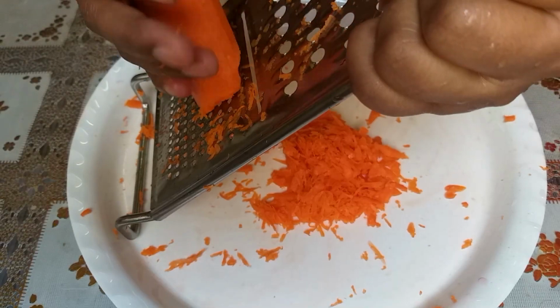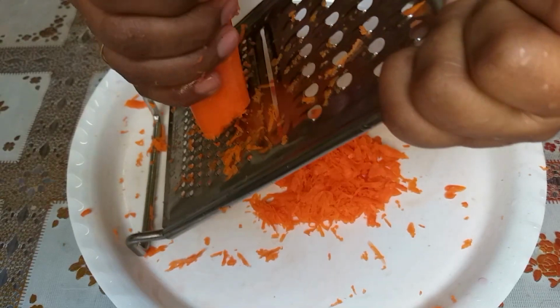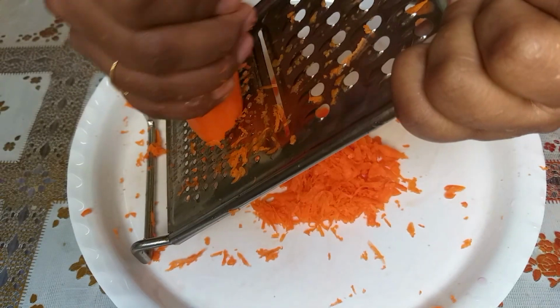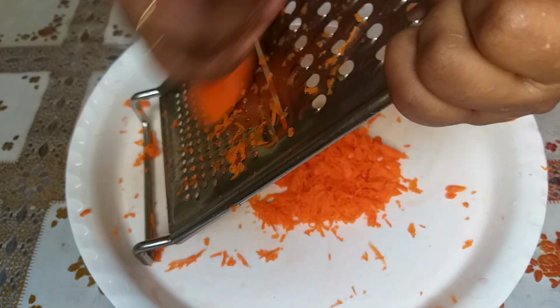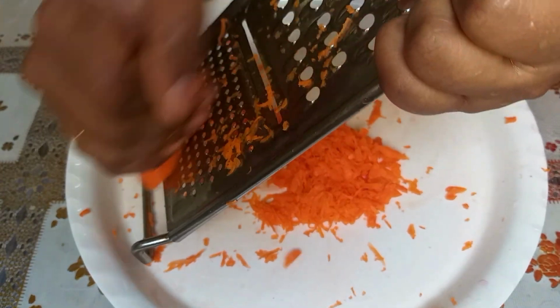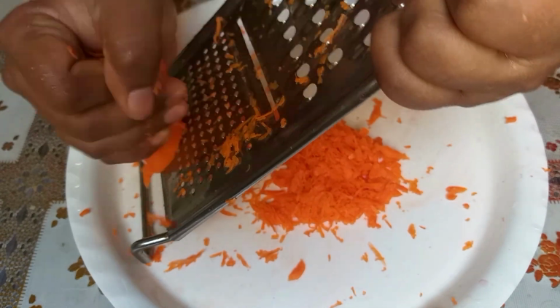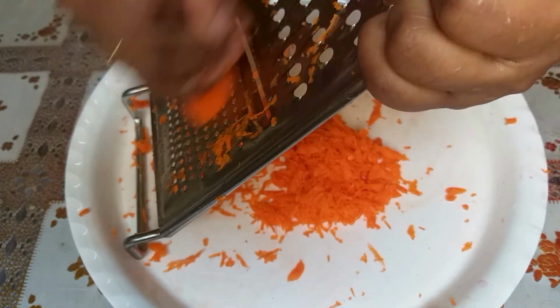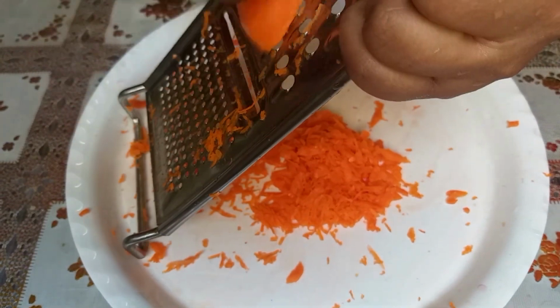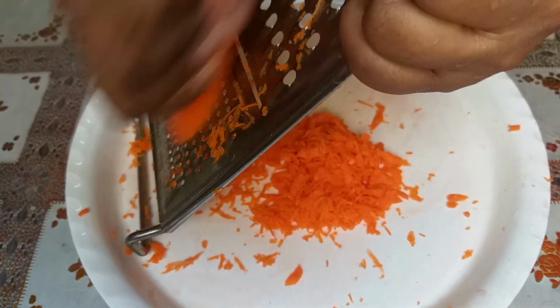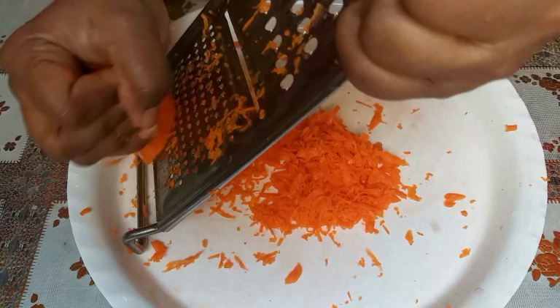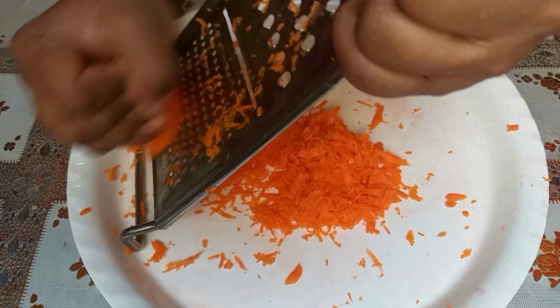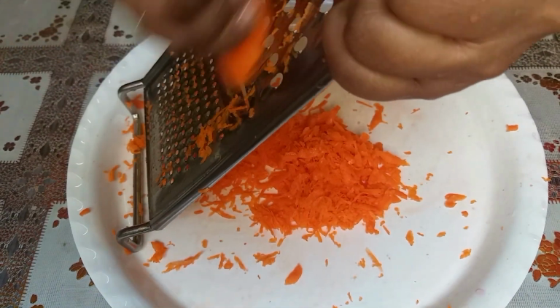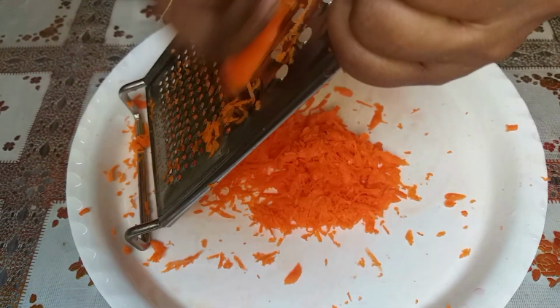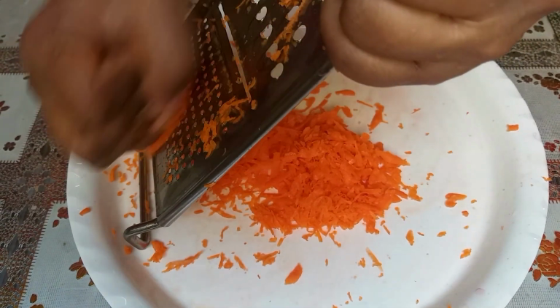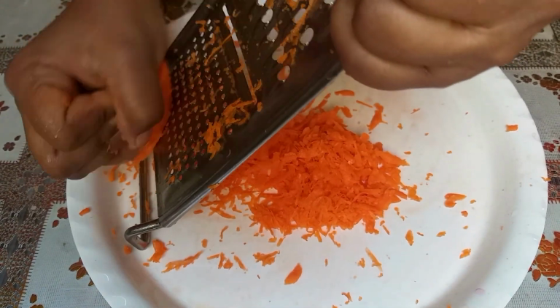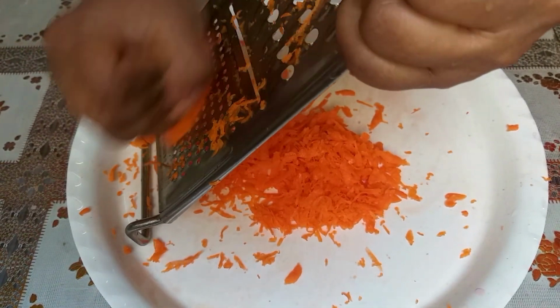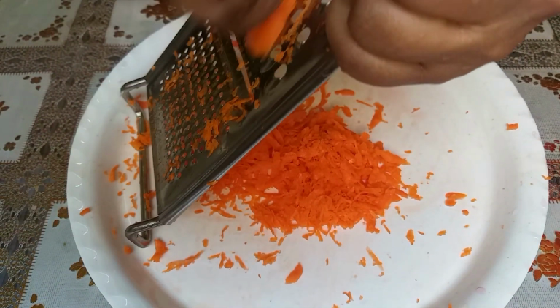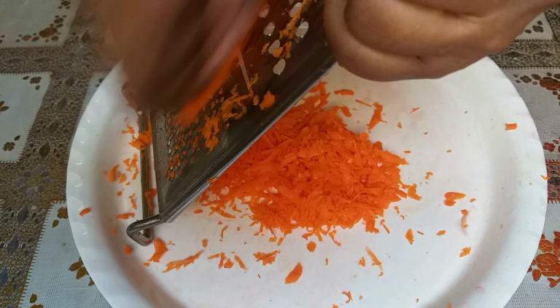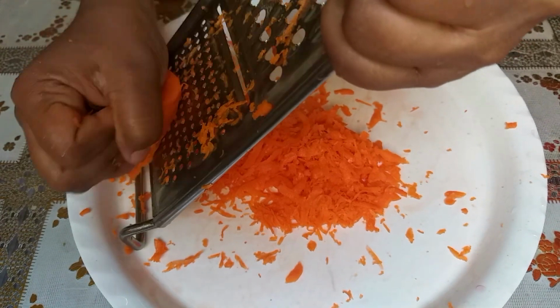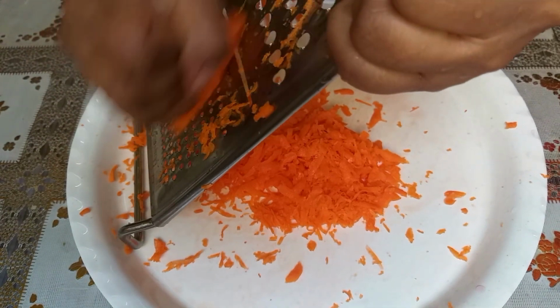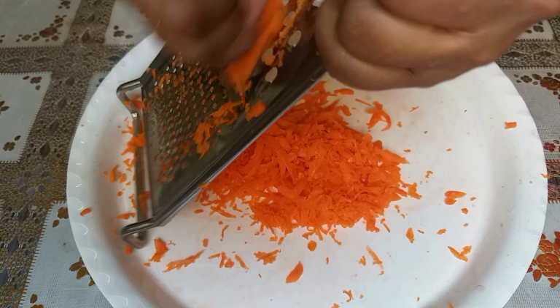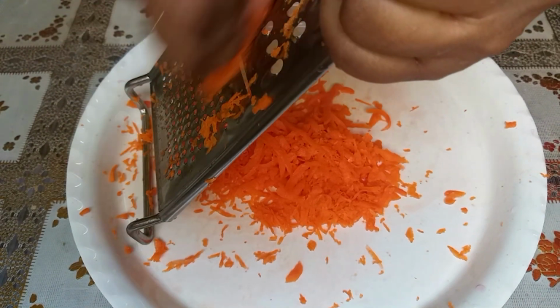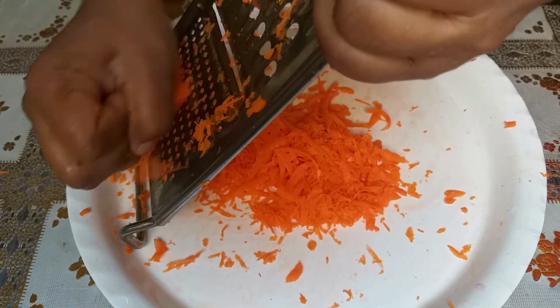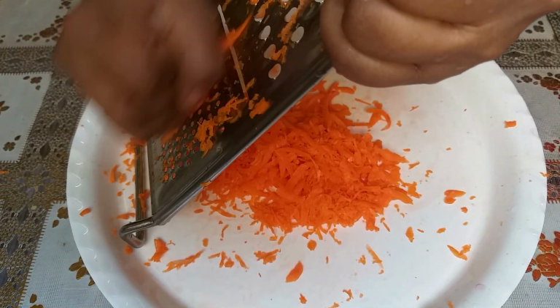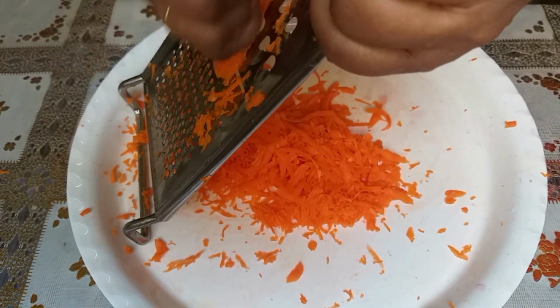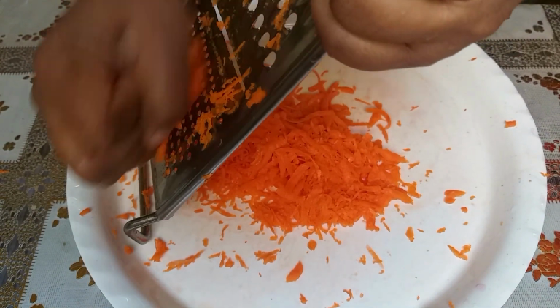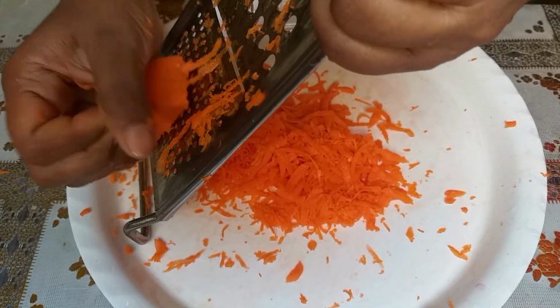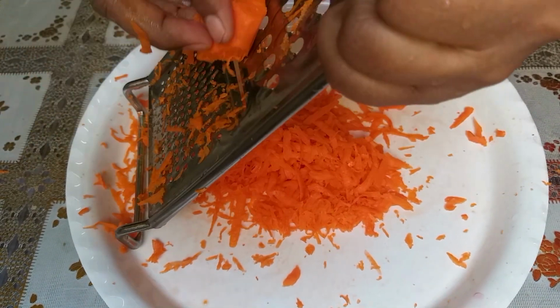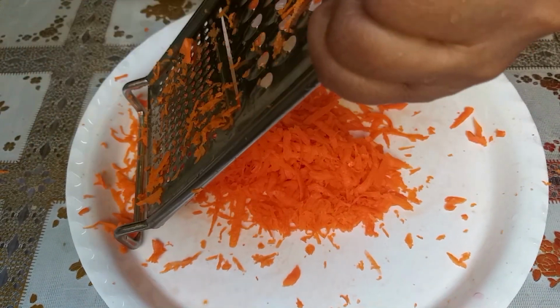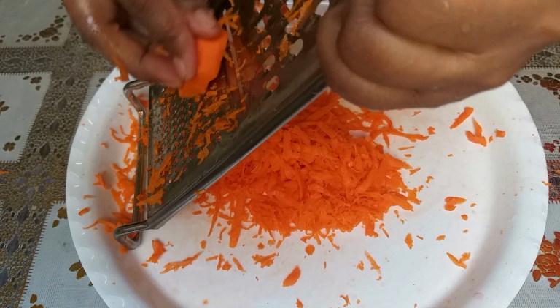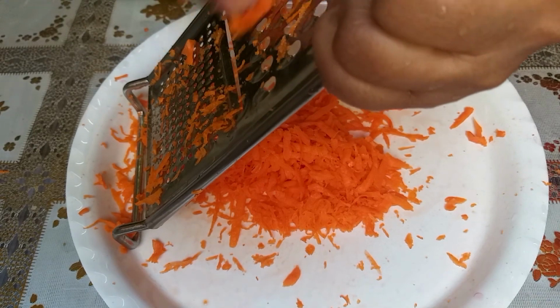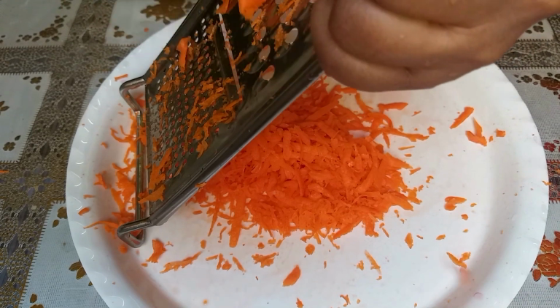Let's try the carrot. If we cut the carrot, it will be easier to eat. The carrot has vitamin A, because it is very good.